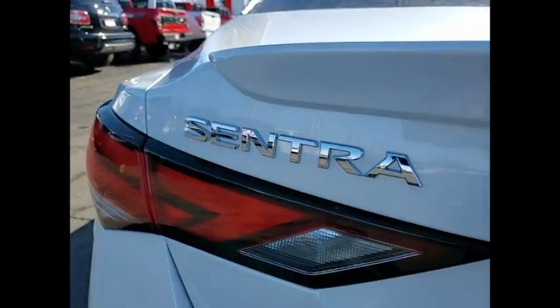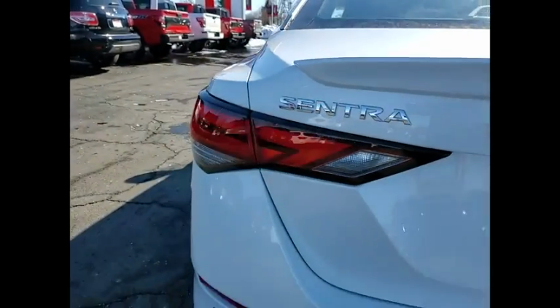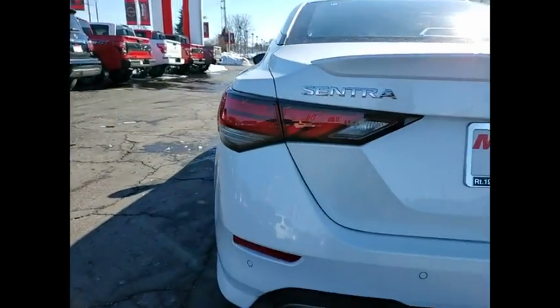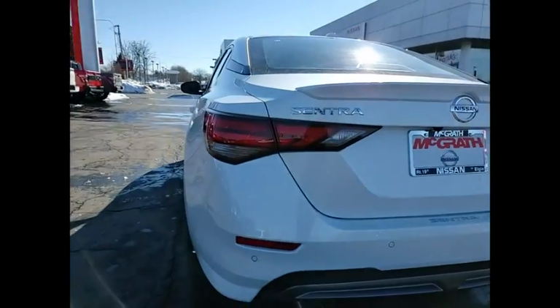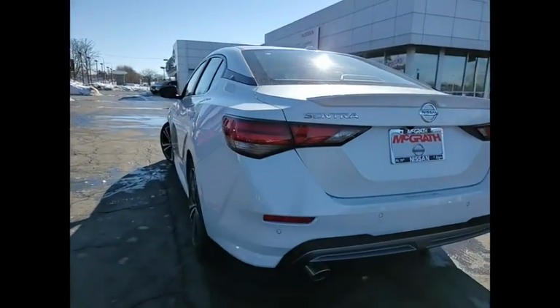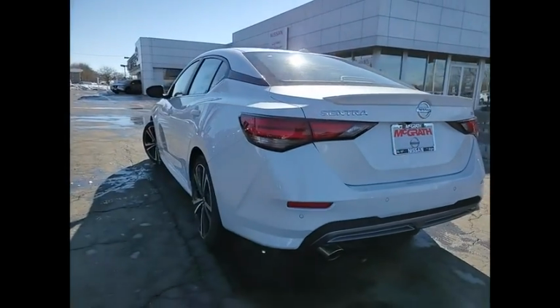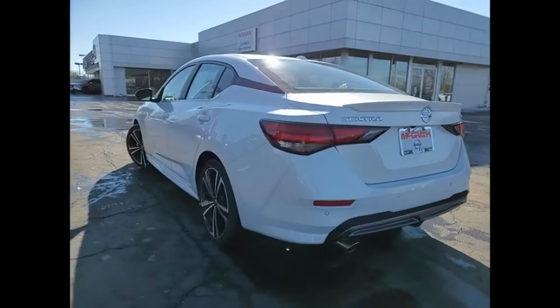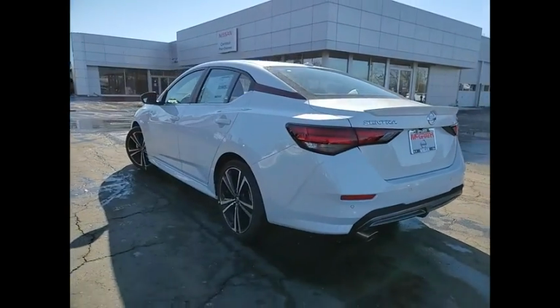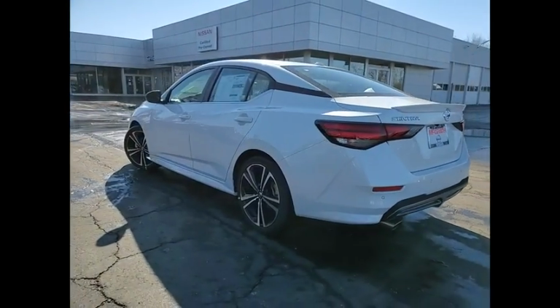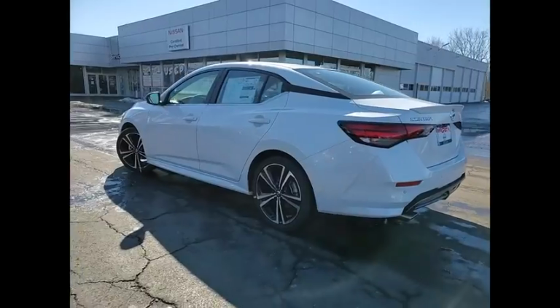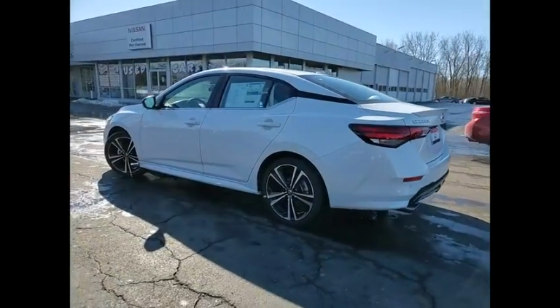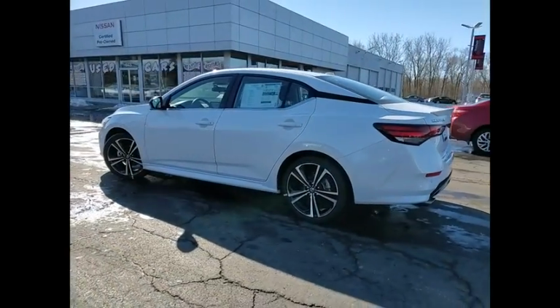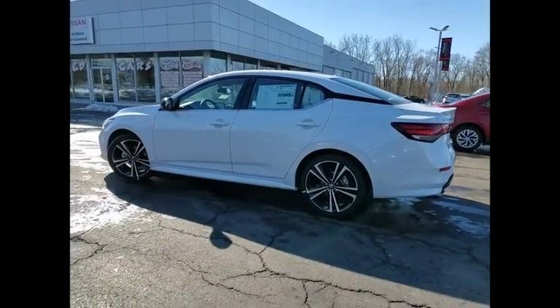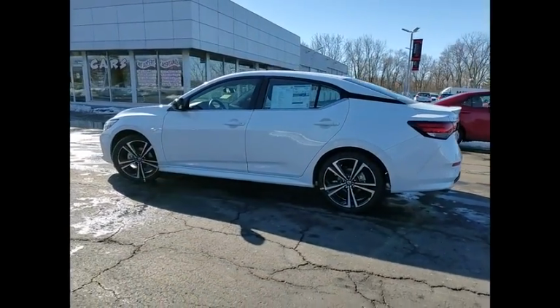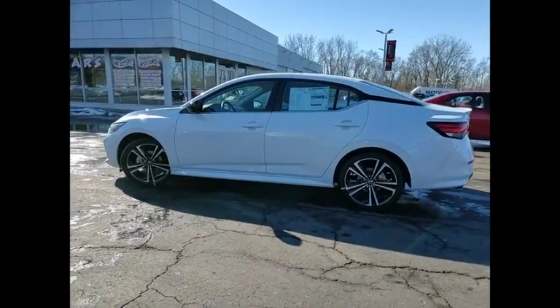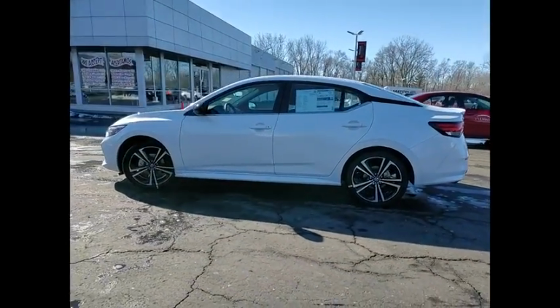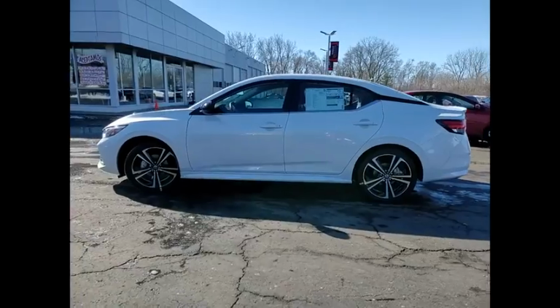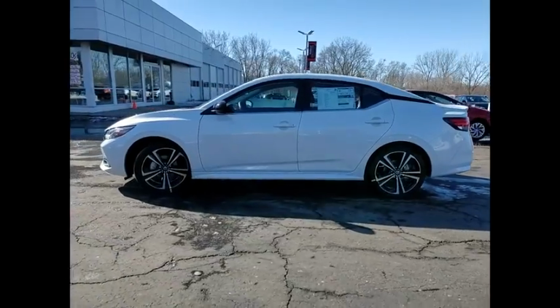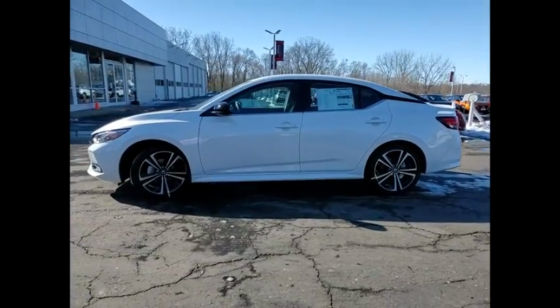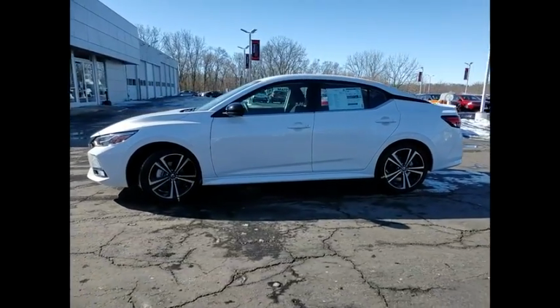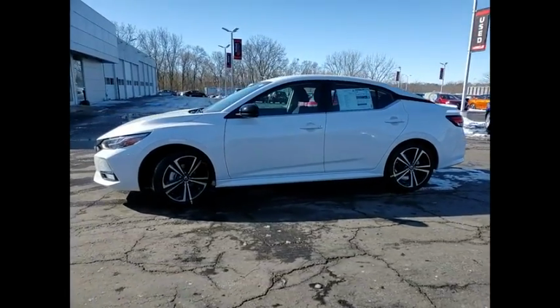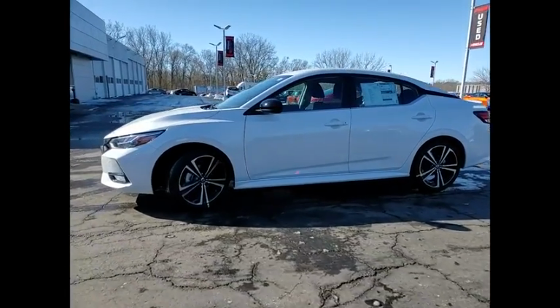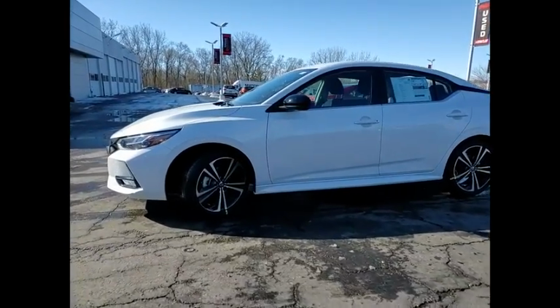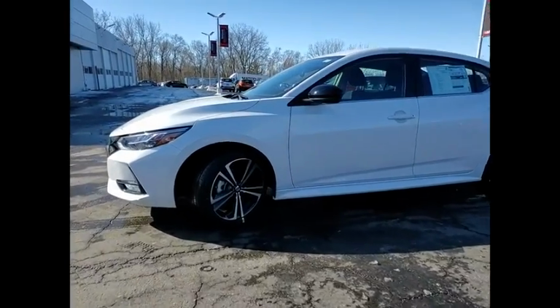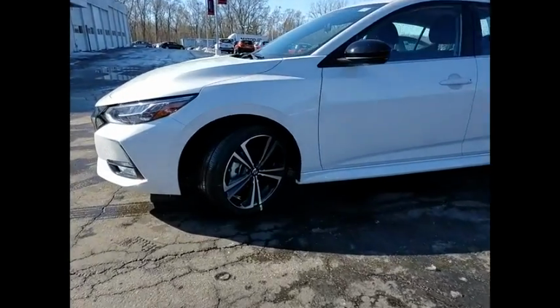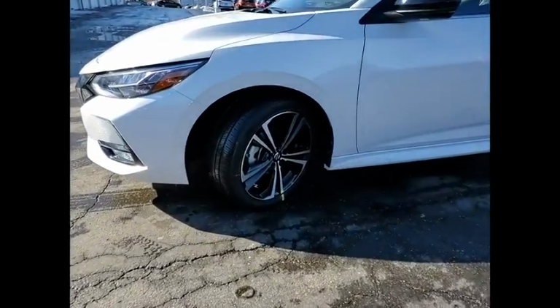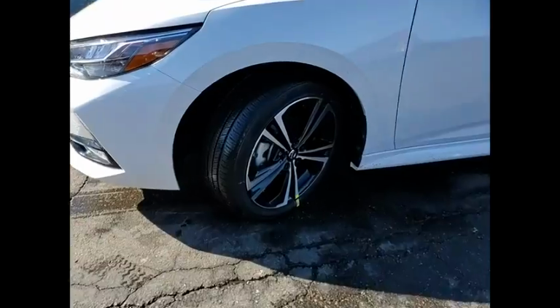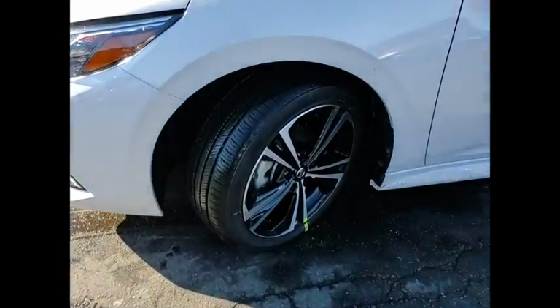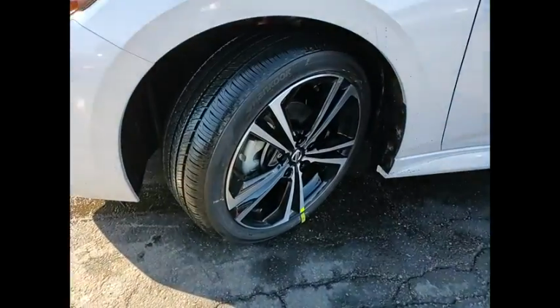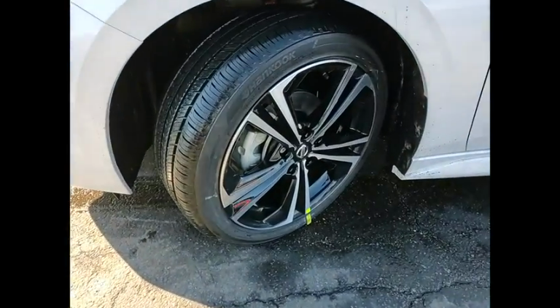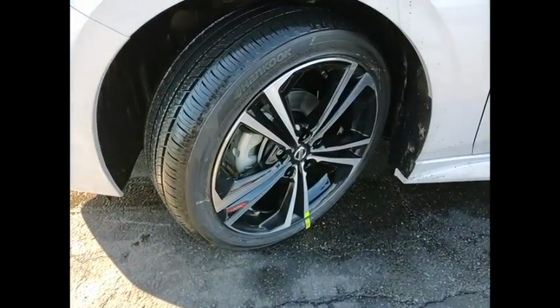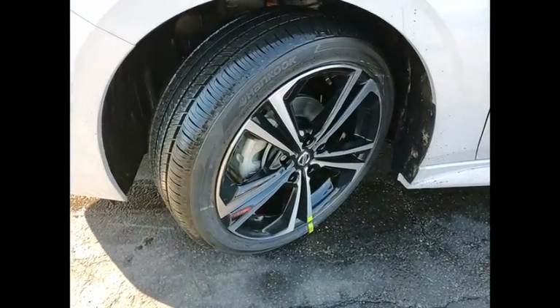Here are some of this vehicle's great options: electronic stability control, alloy wheels, brake assist, traction control, remote keyless entry, fog lights, four-wheel disc brakes, speed control, rear window defroster, and security system.